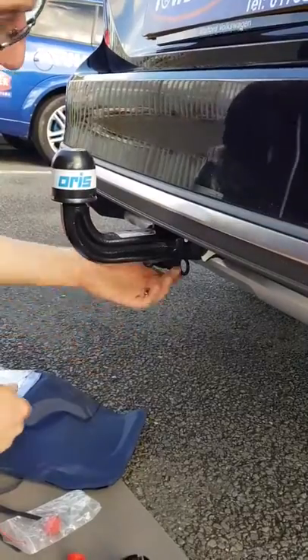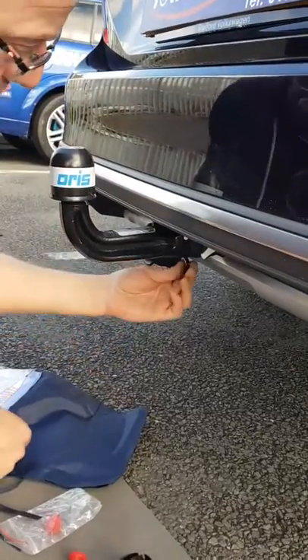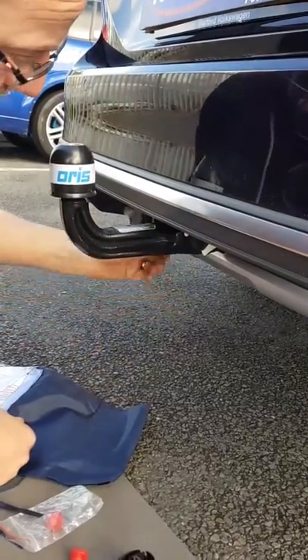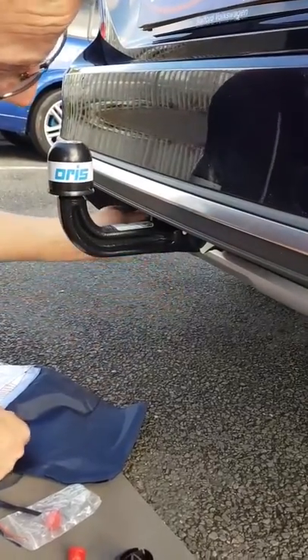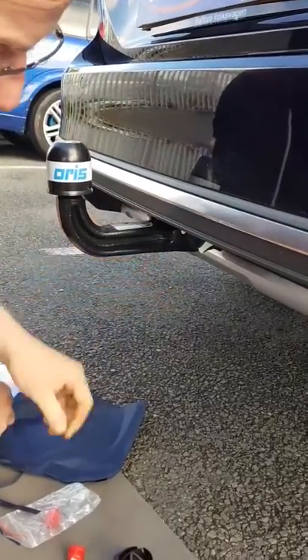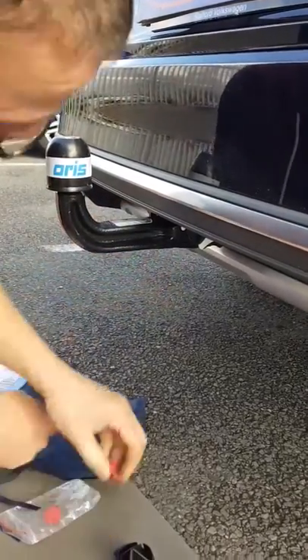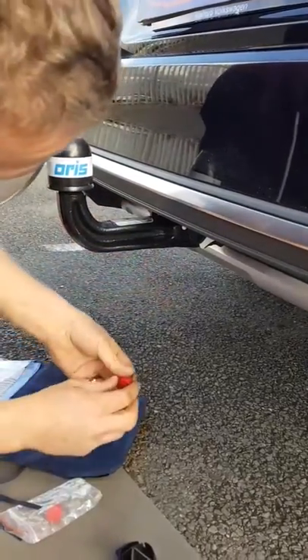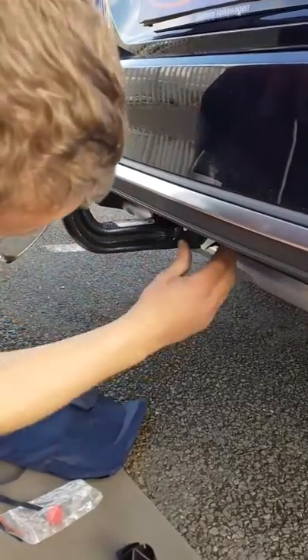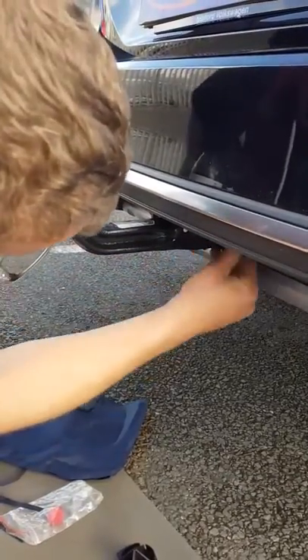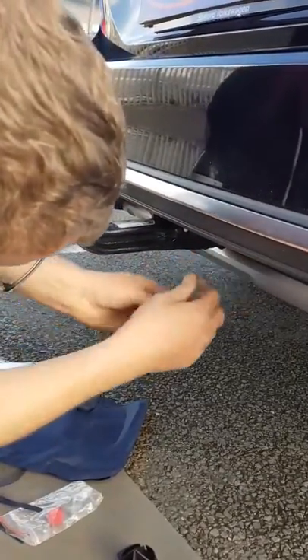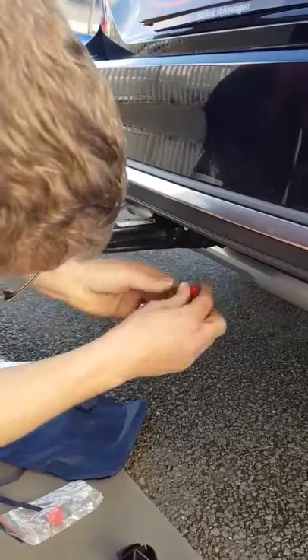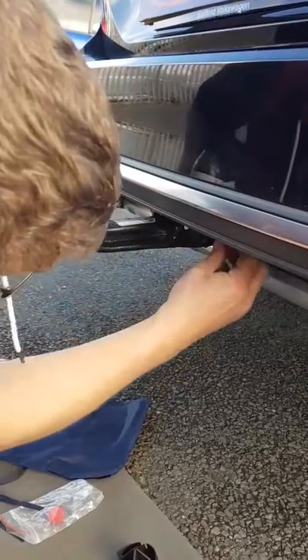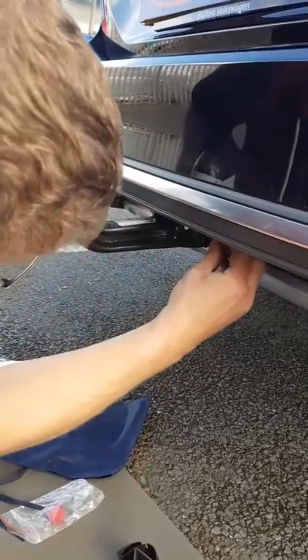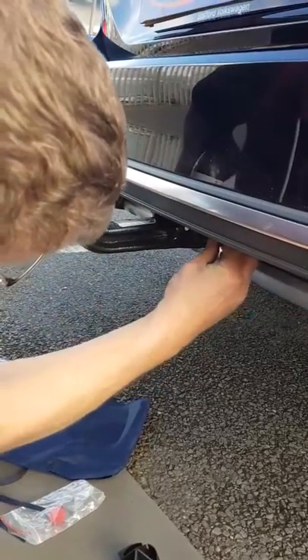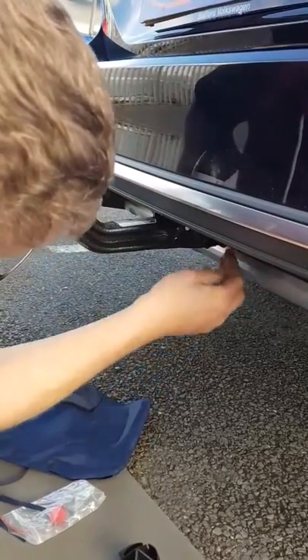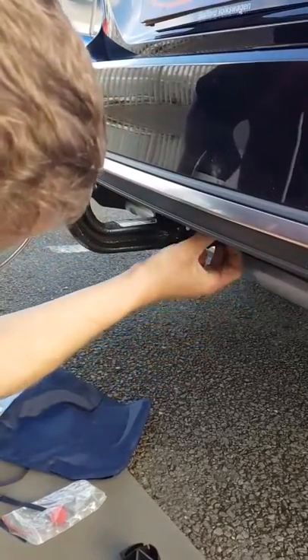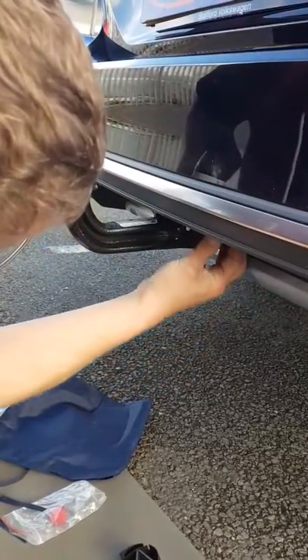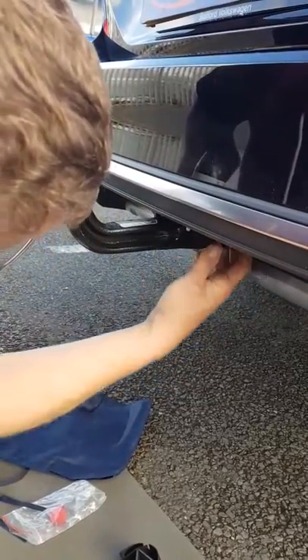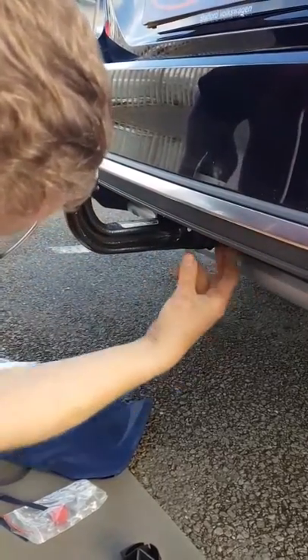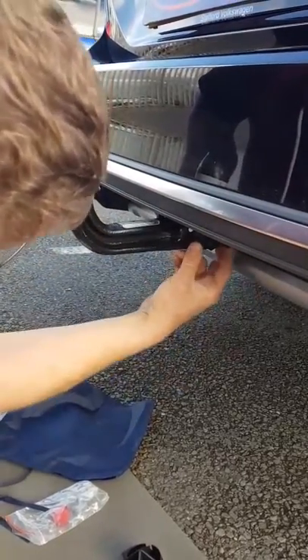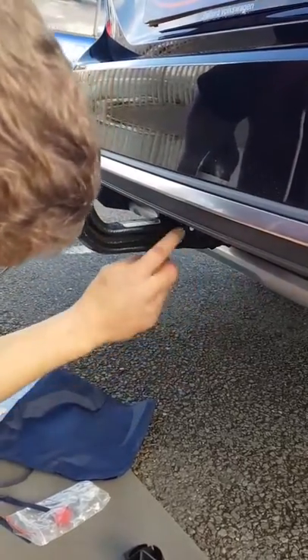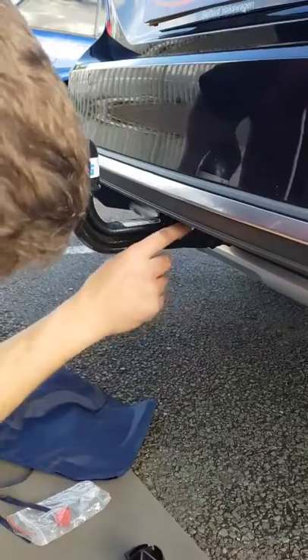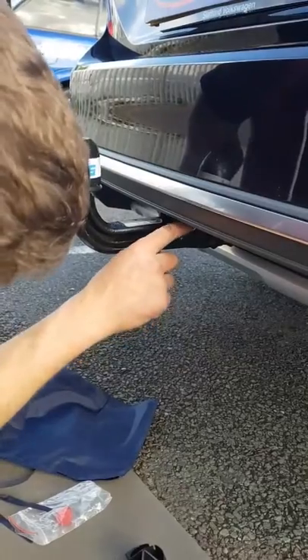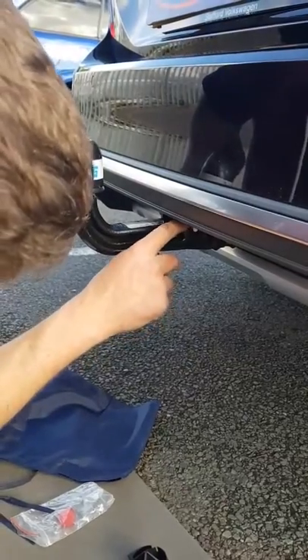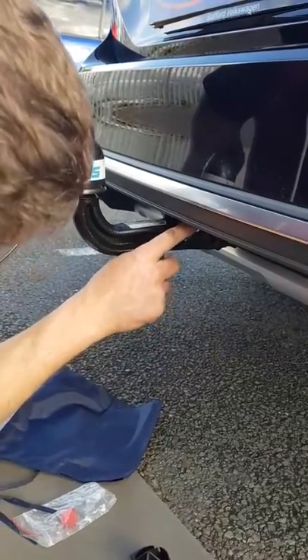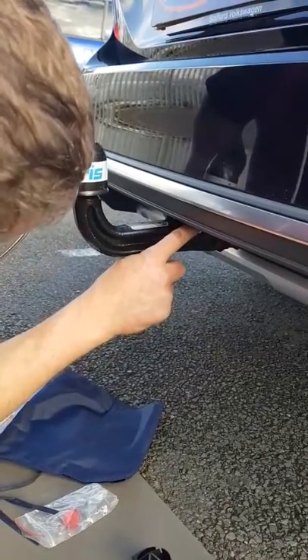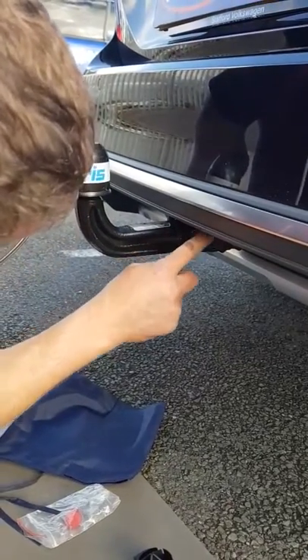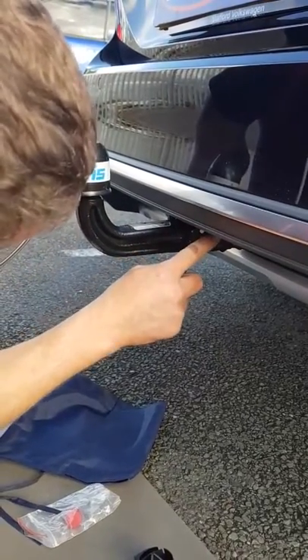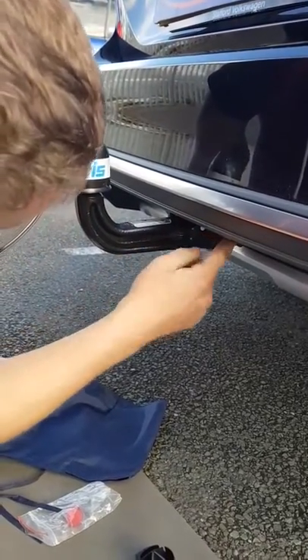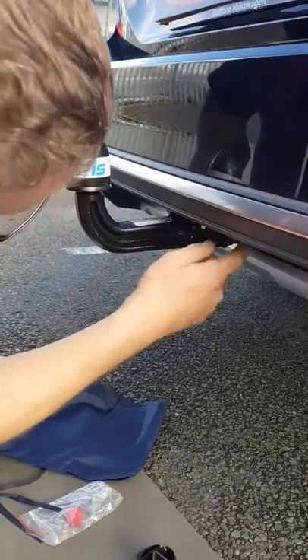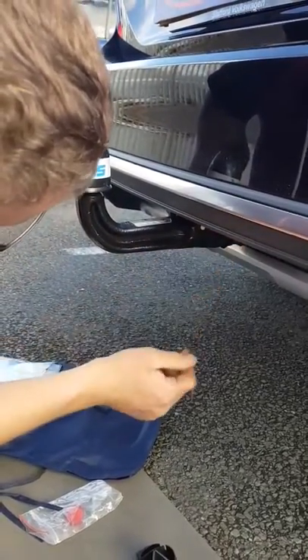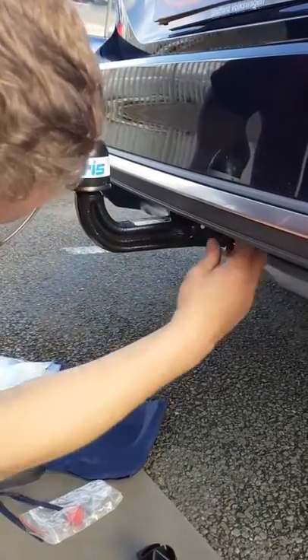To remove the neck, simply lift the dust cap, put the key in, turn the key. There's a little arrow on here which says you pull — pull it out and then twist it towards the front of the car.